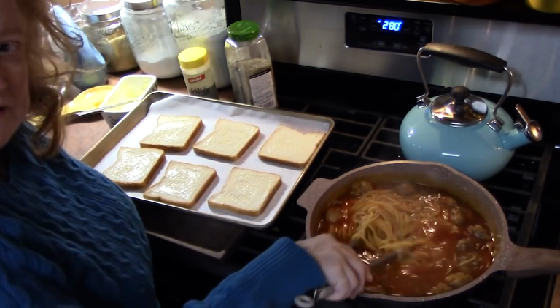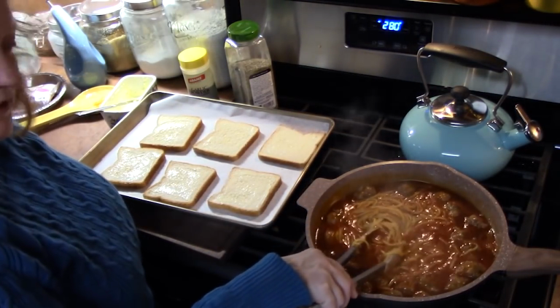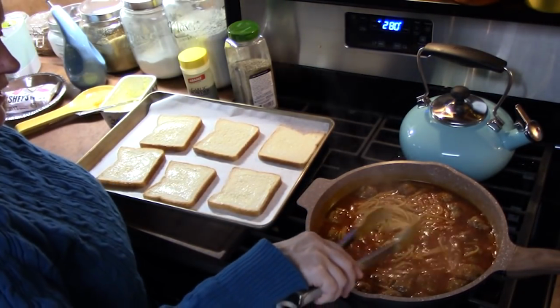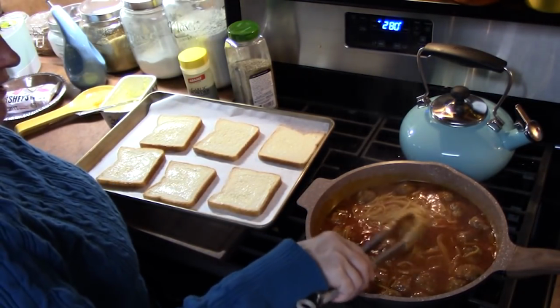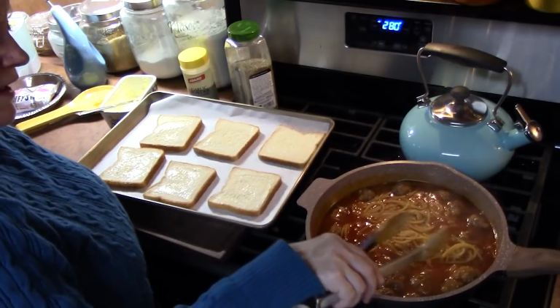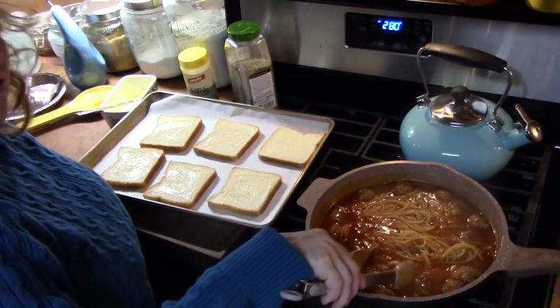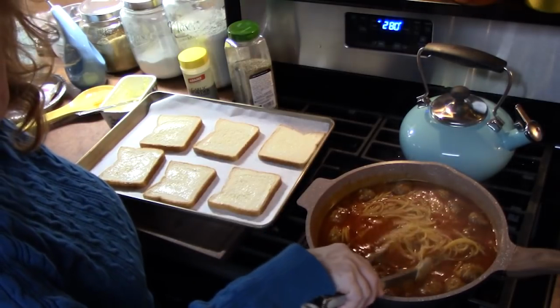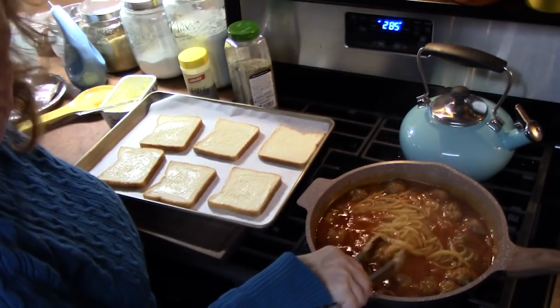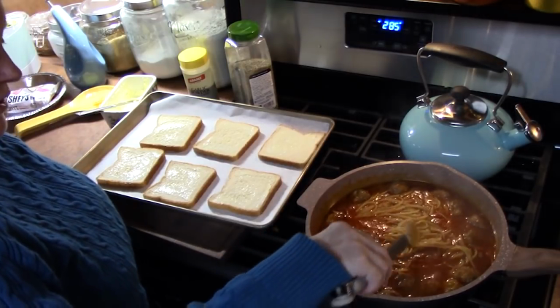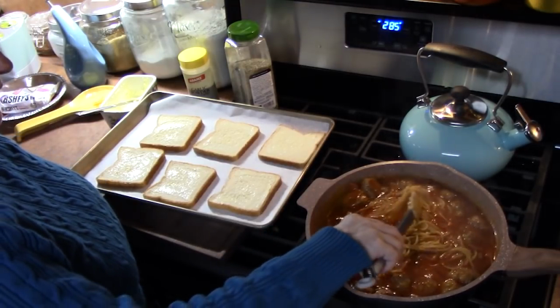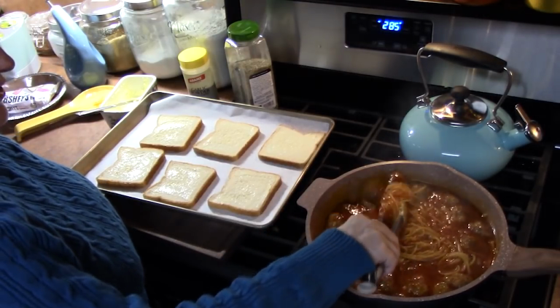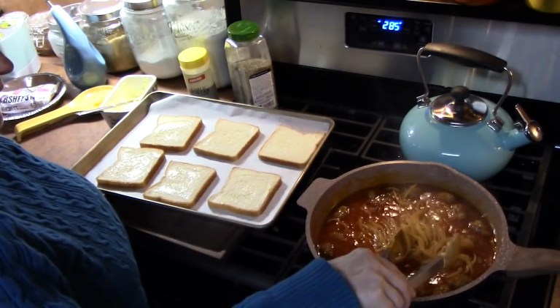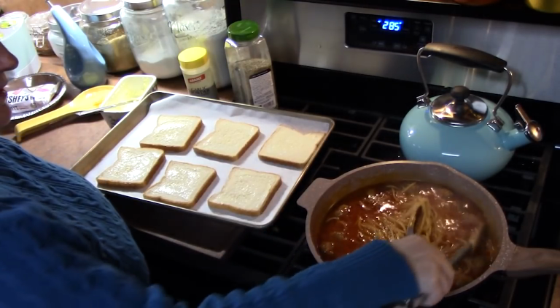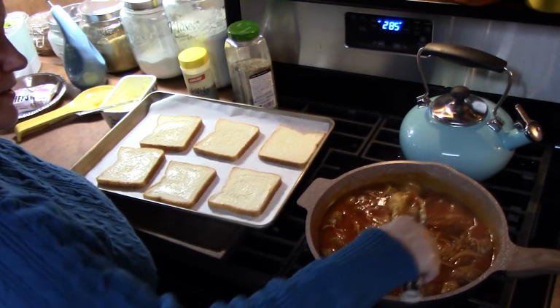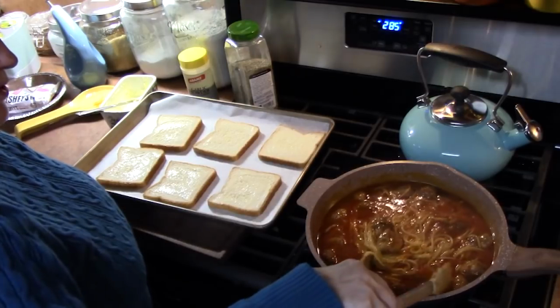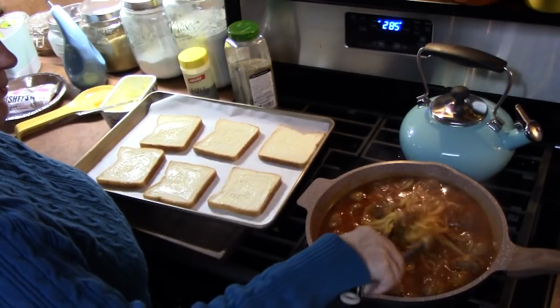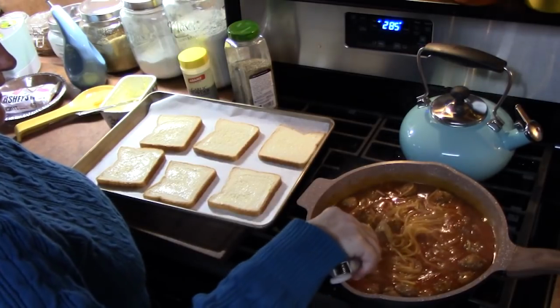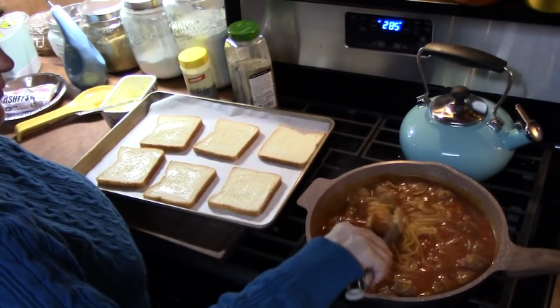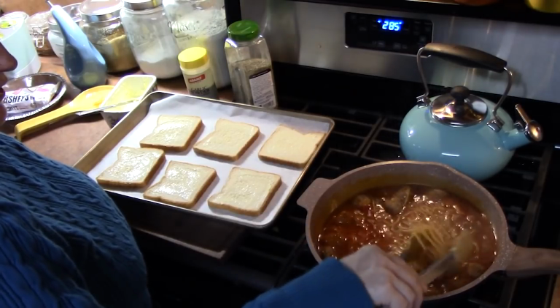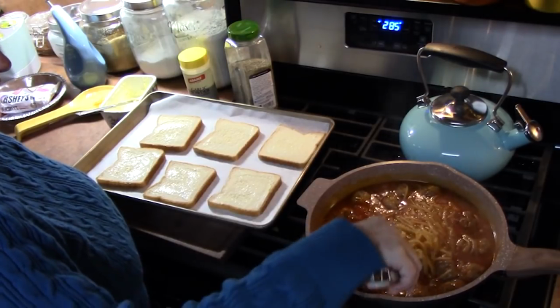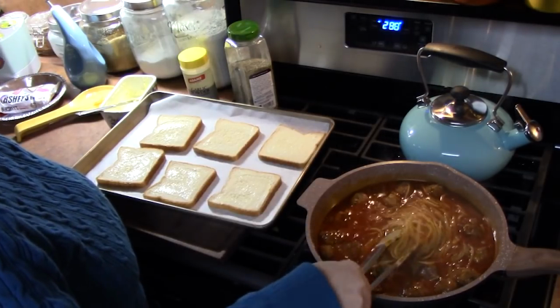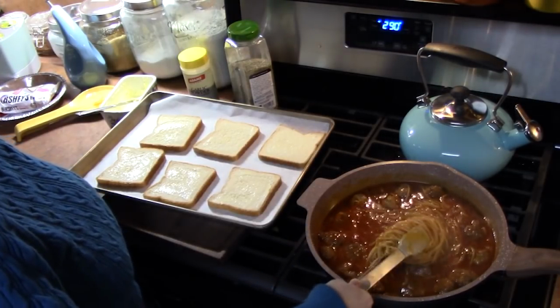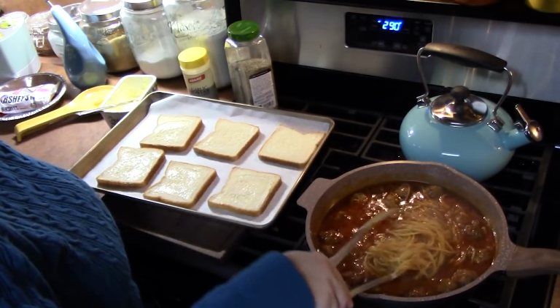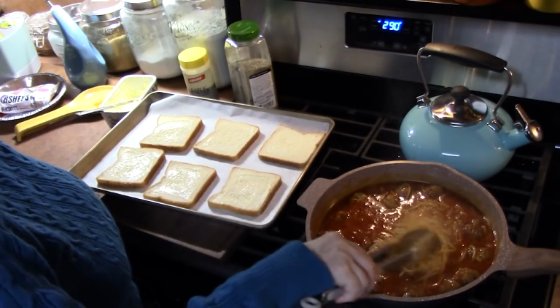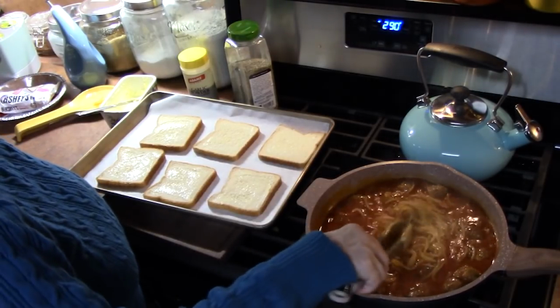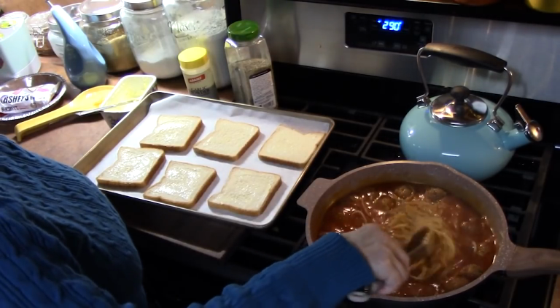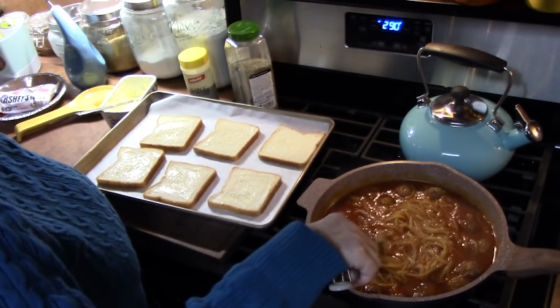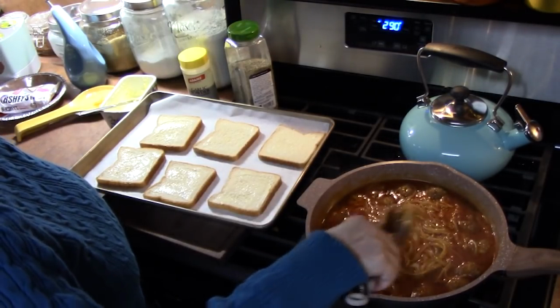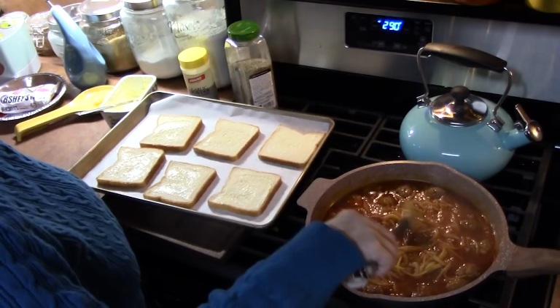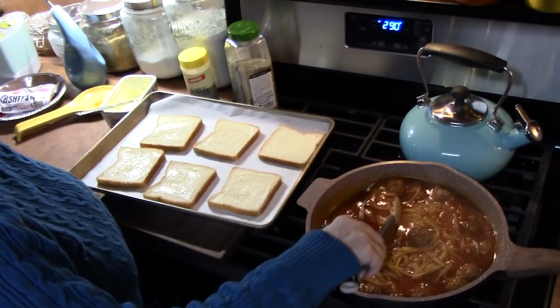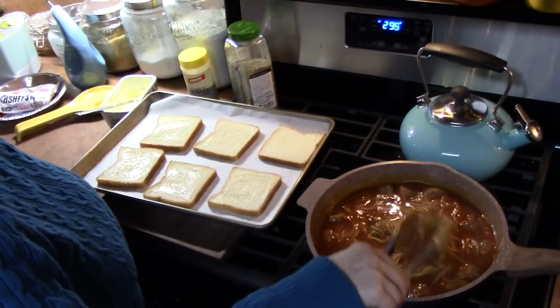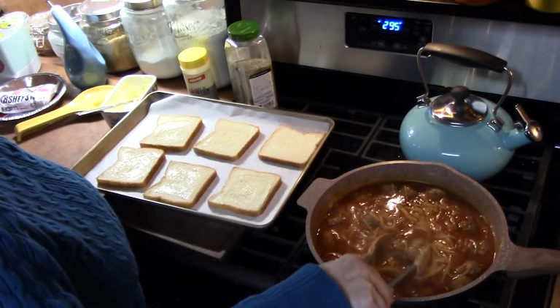I took the lid off and turned off the burner. I'm going to allow this to rest and absorb the rest of that liquid. The spaghetti is cooked through — we're going to let this sit and put some of the meatballs on top.